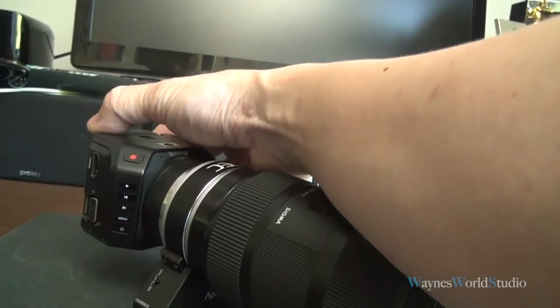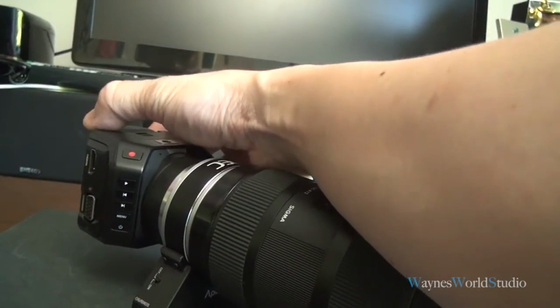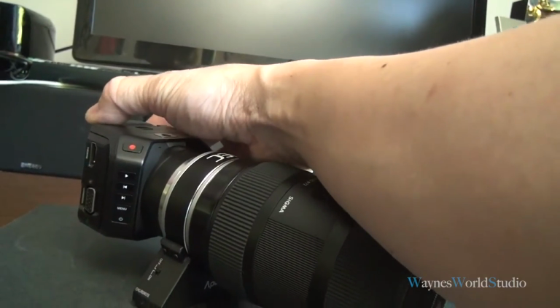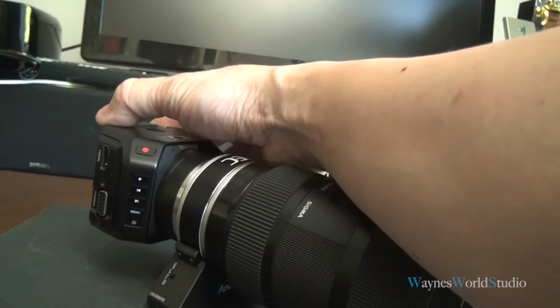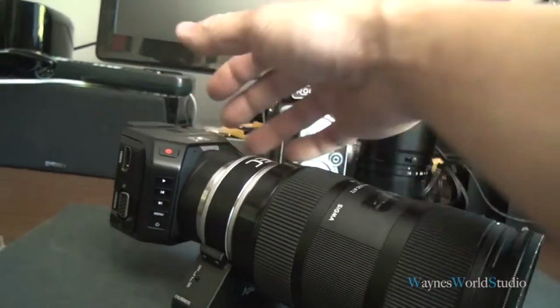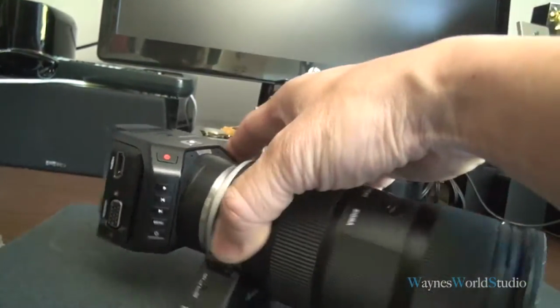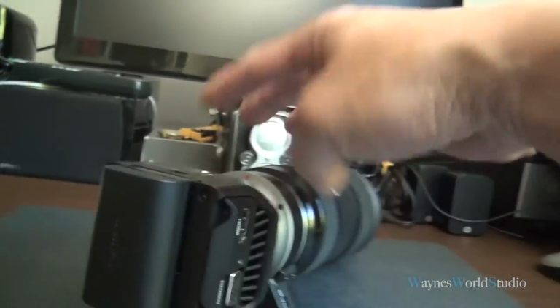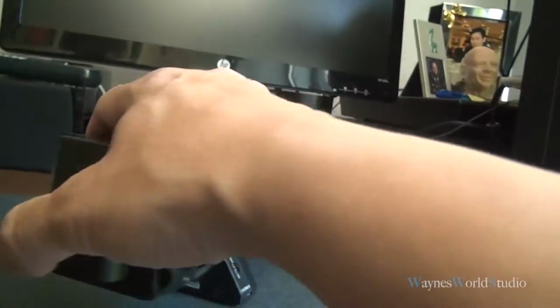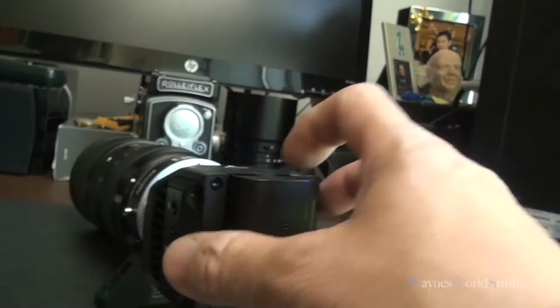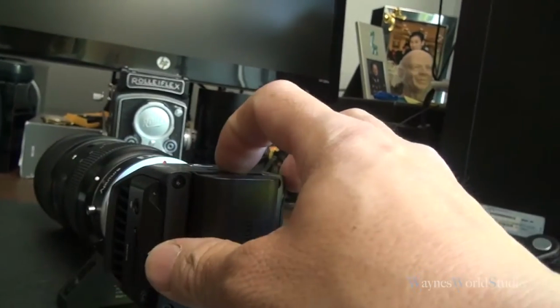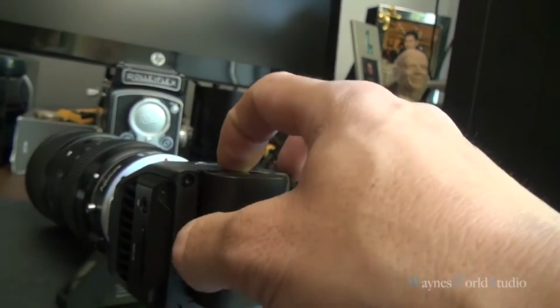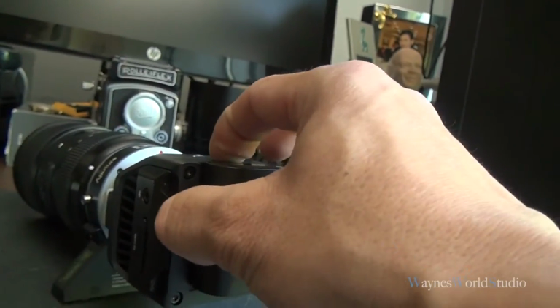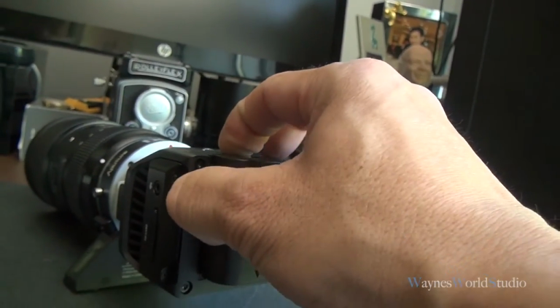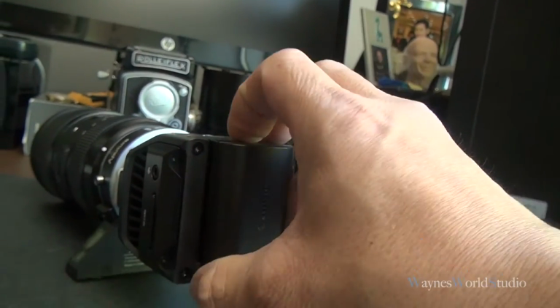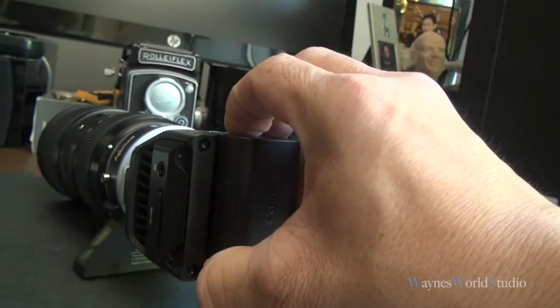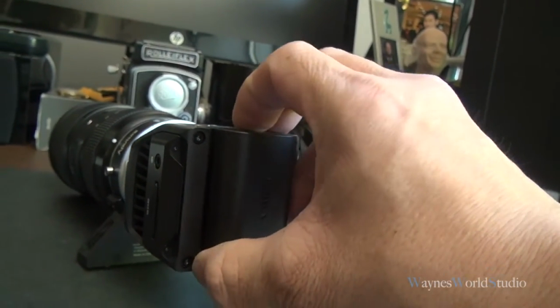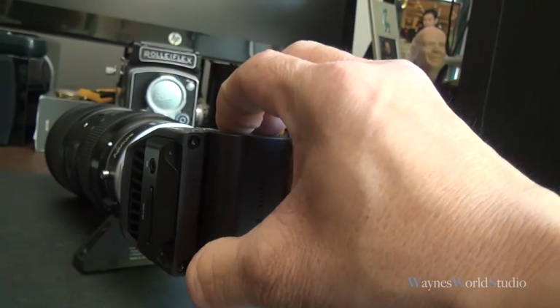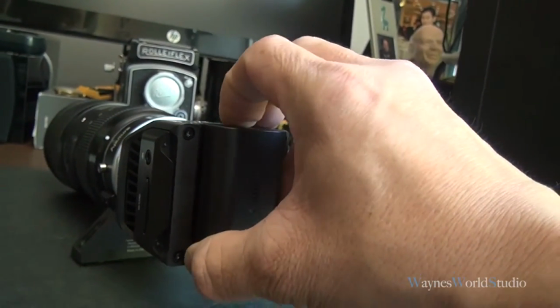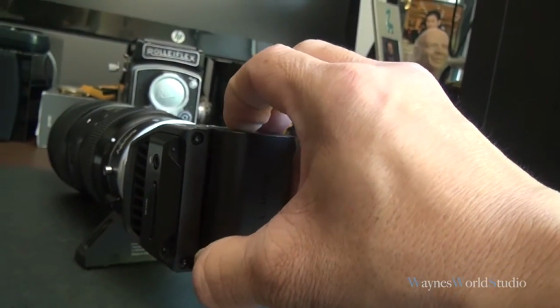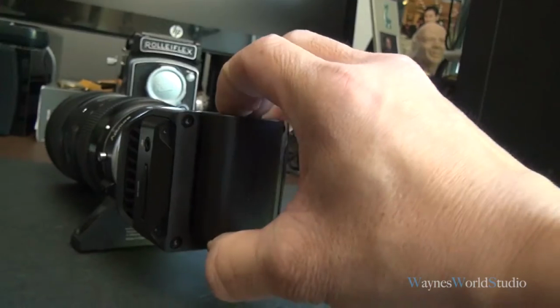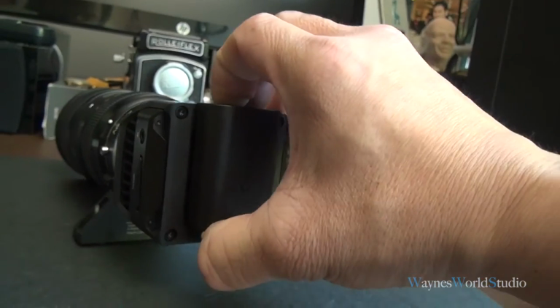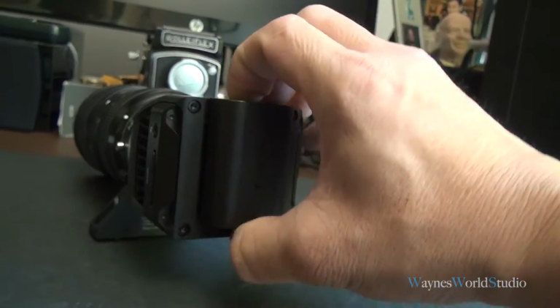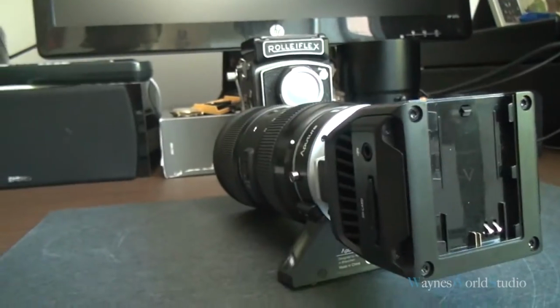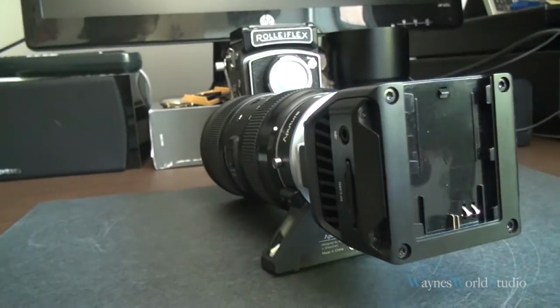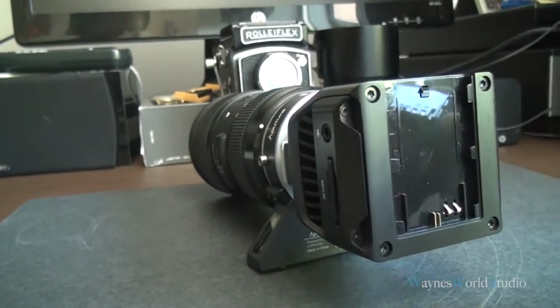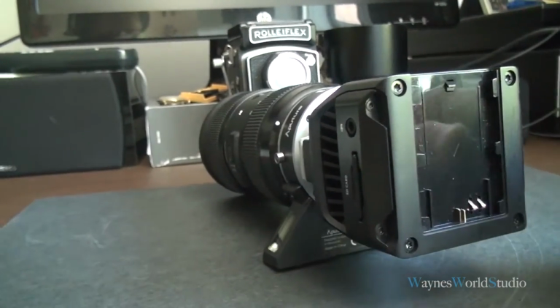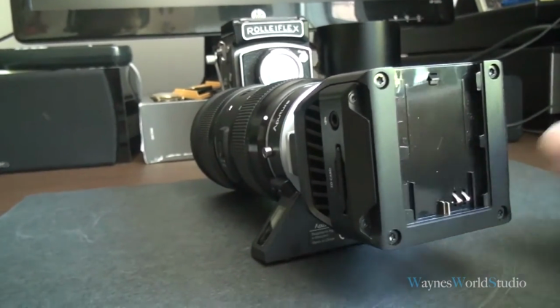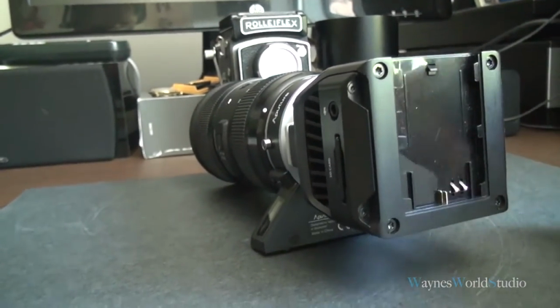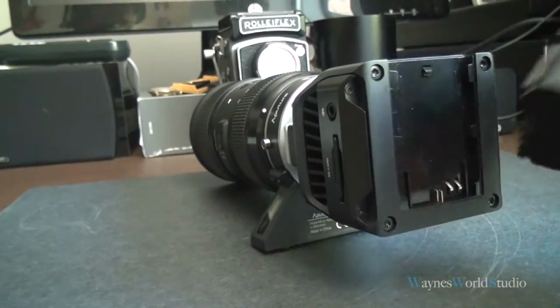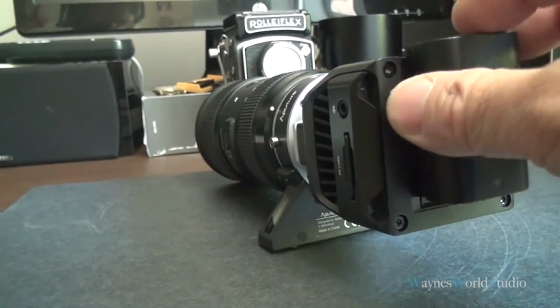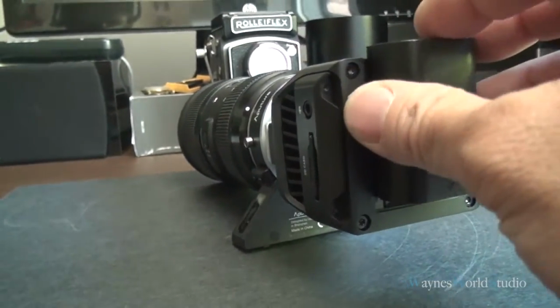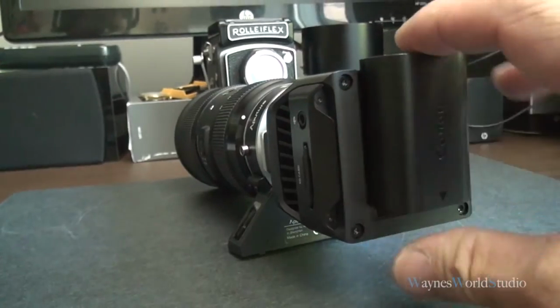Now I'm going to put in the older Canon battery. This is the older model, the LP-E6 Canon battery.